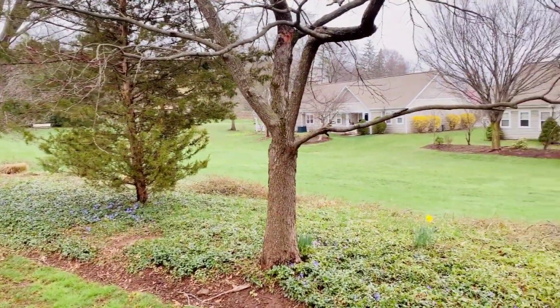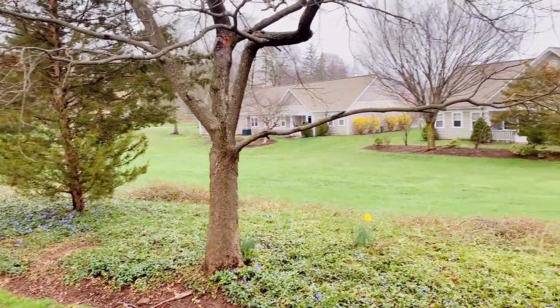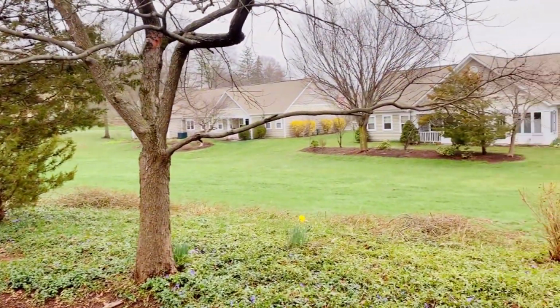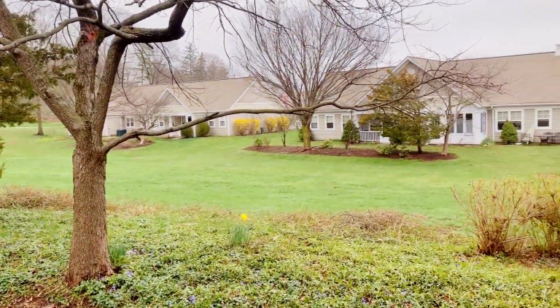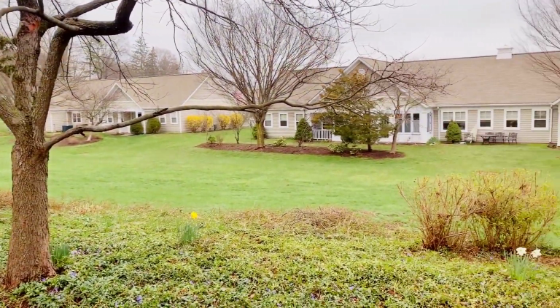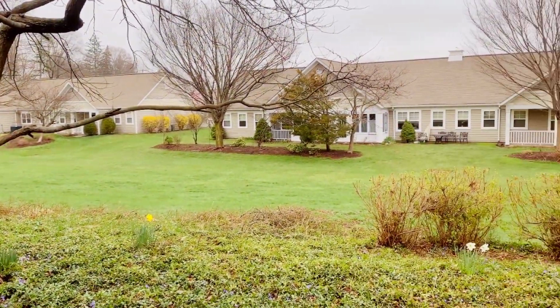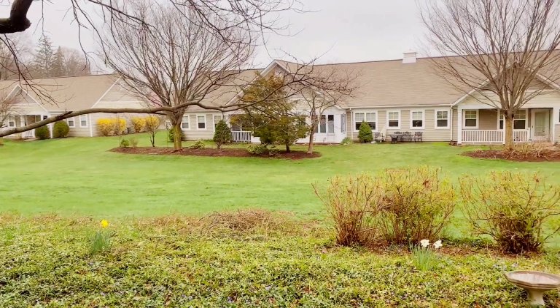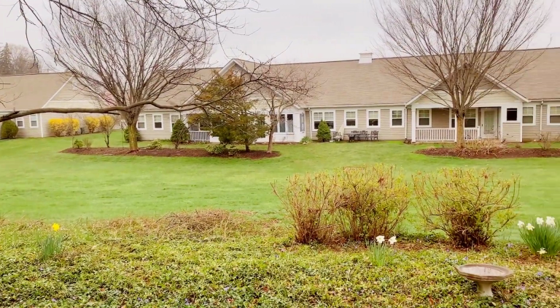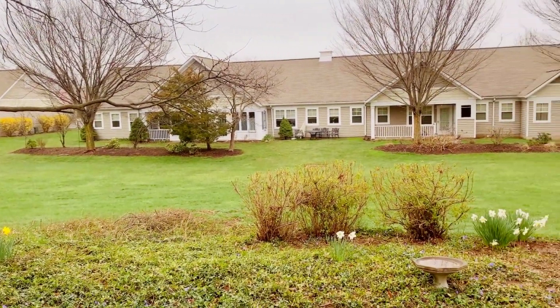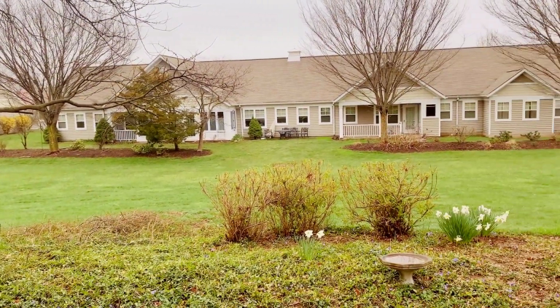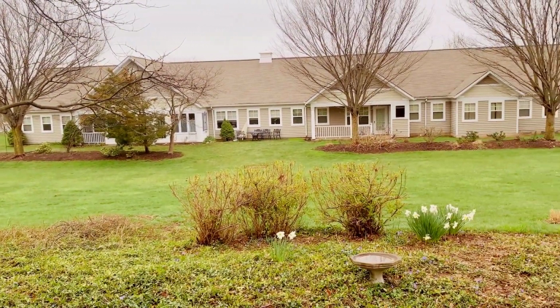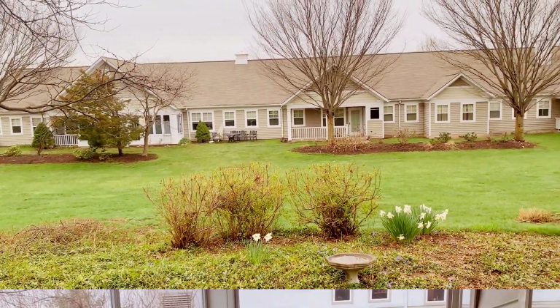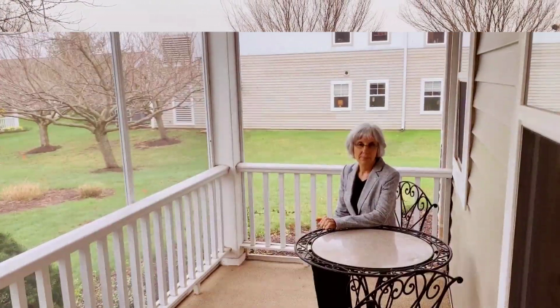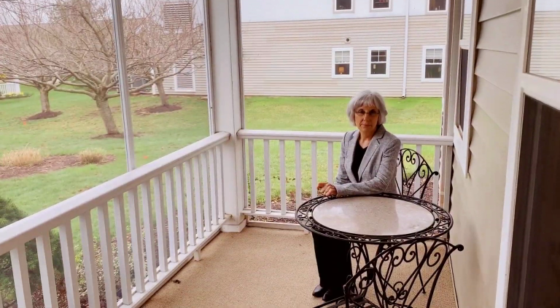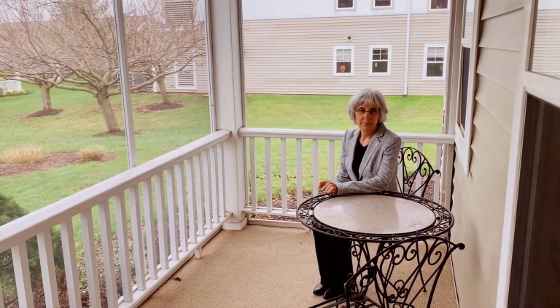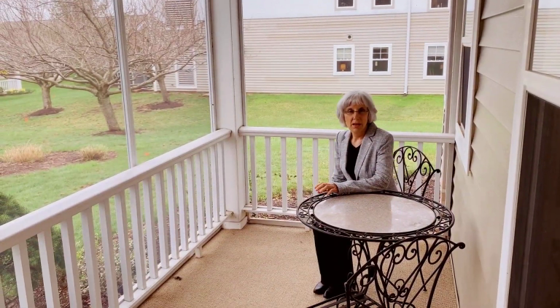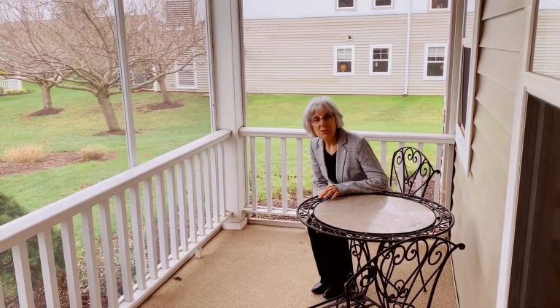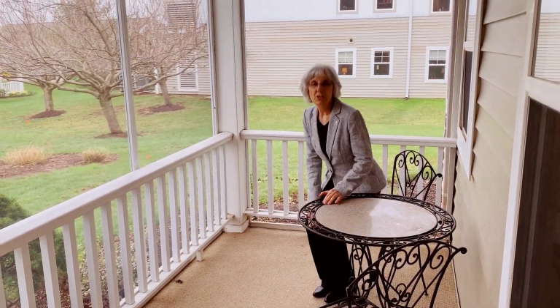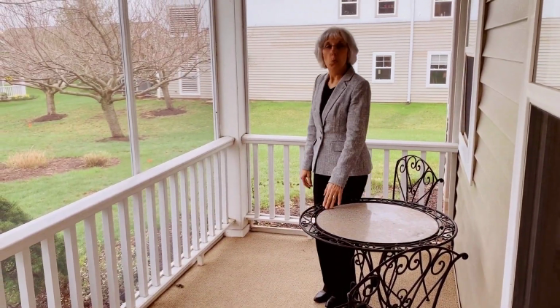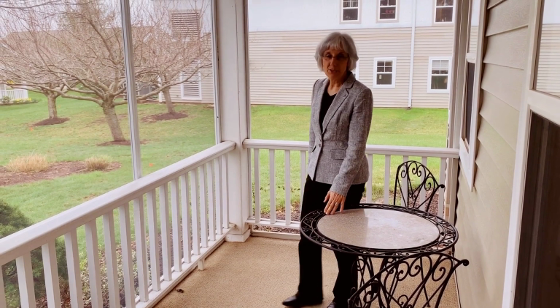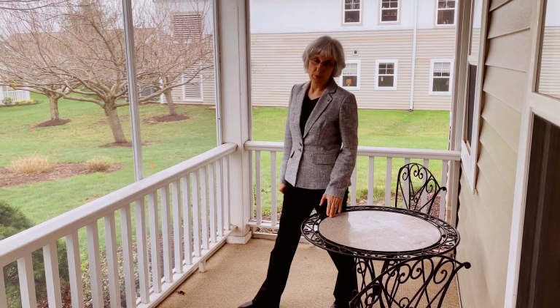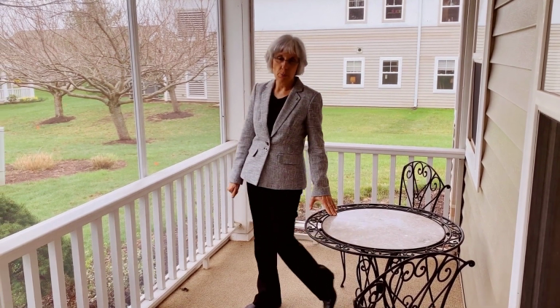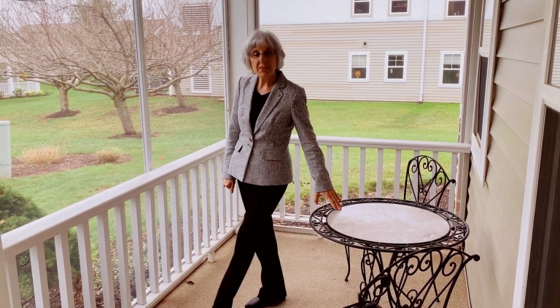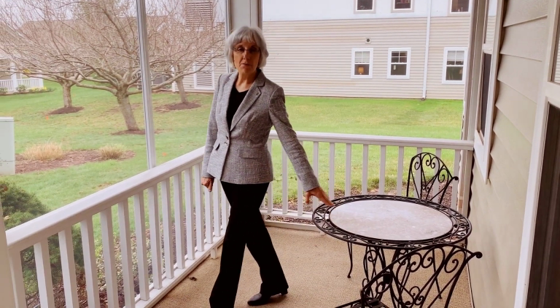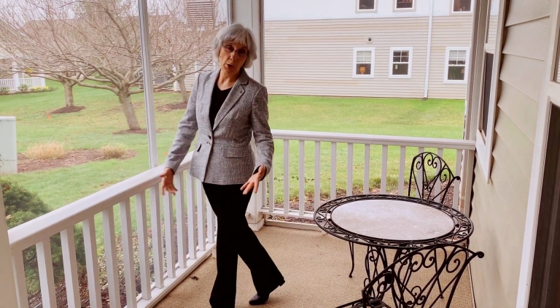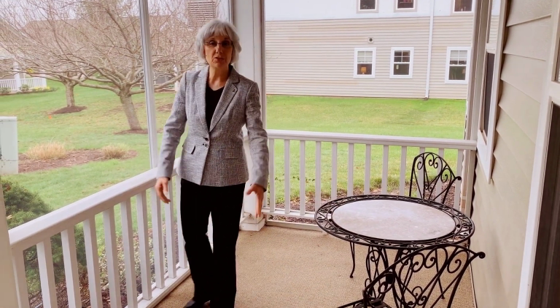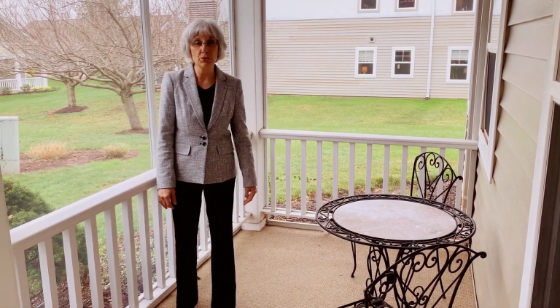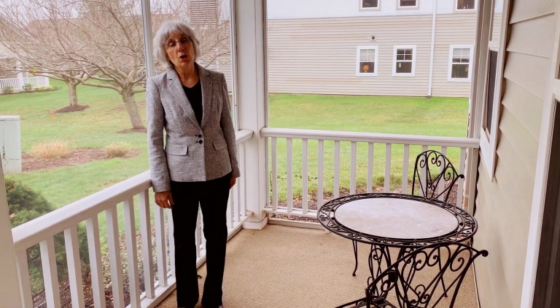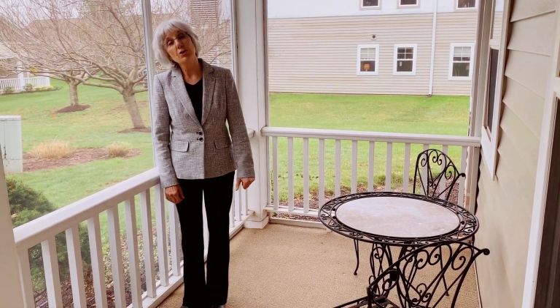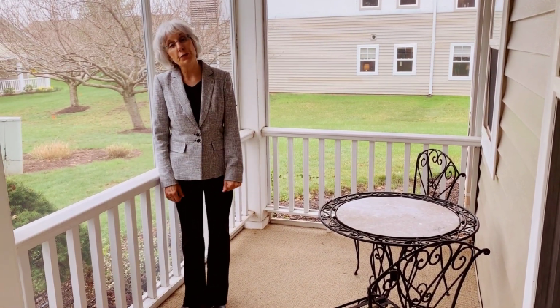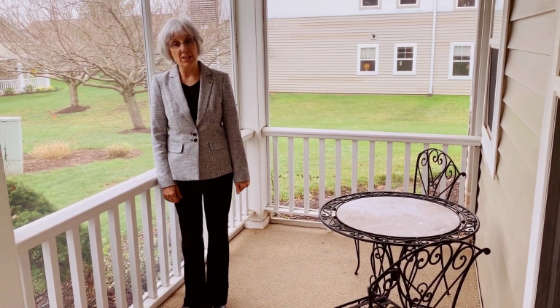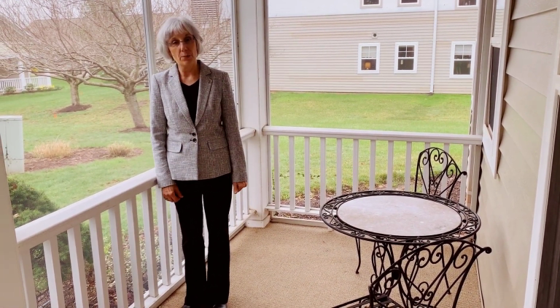As you can see, Fellowship Village is located on 72 beautiful acres. Fellowship Village has a wide assortment of homes, everything from apartments to larger freestanding homes.